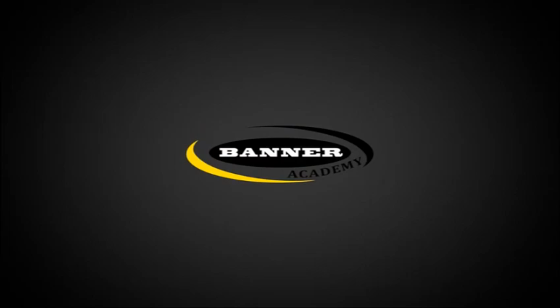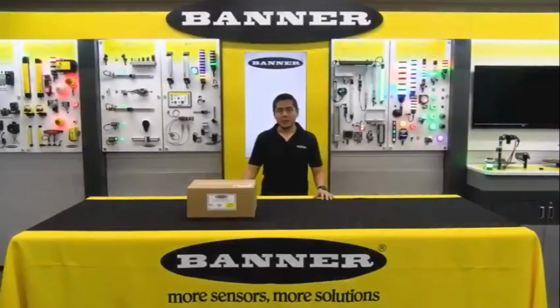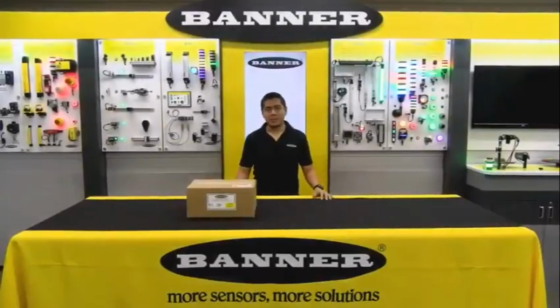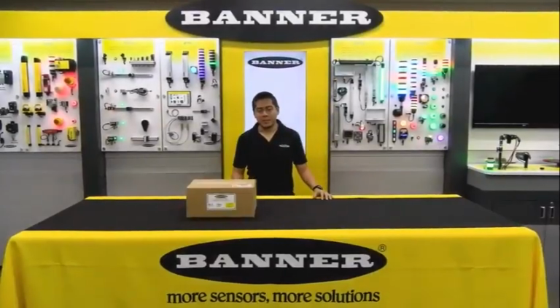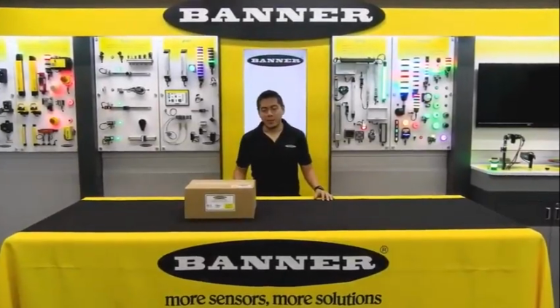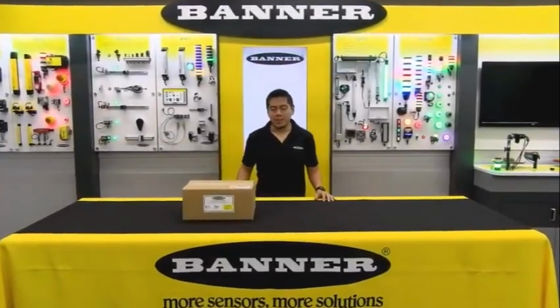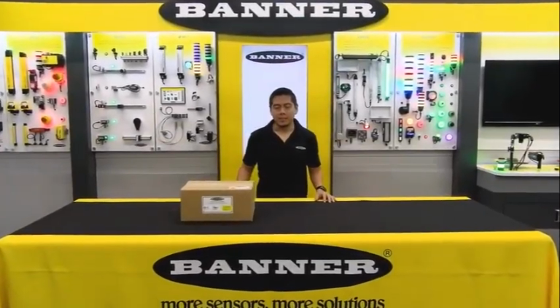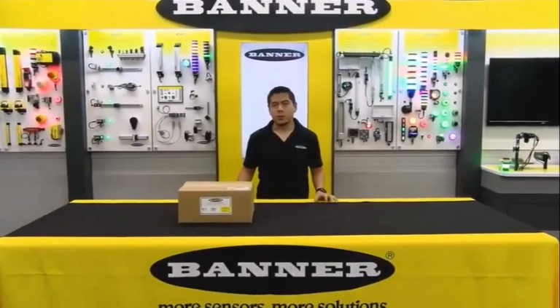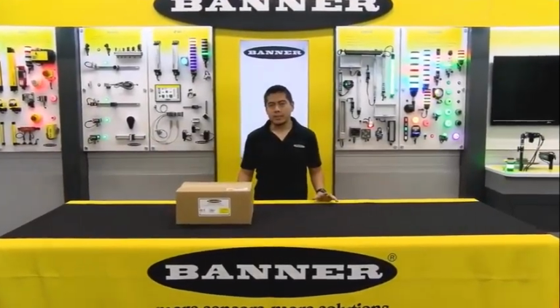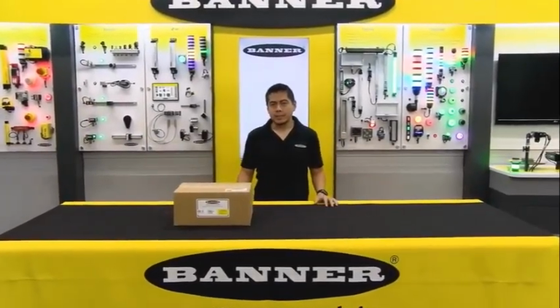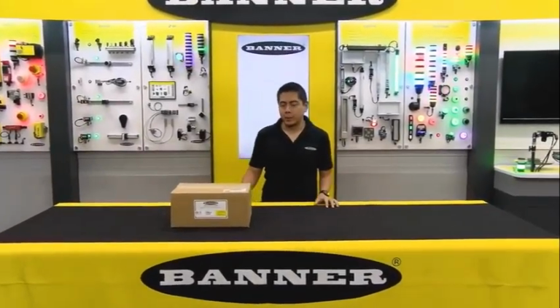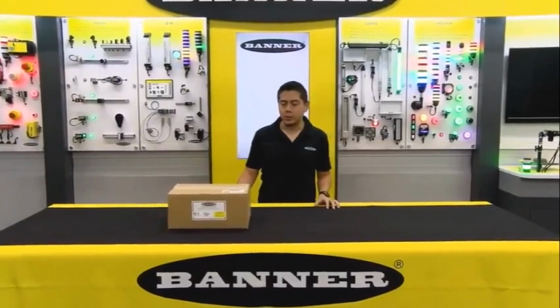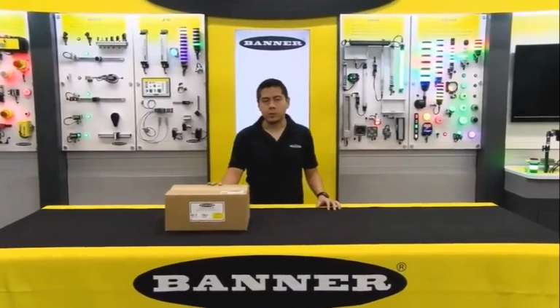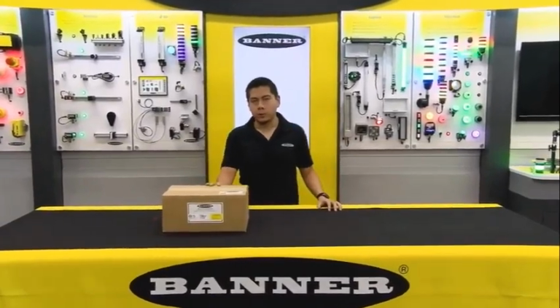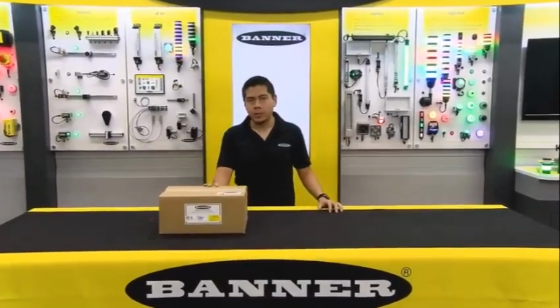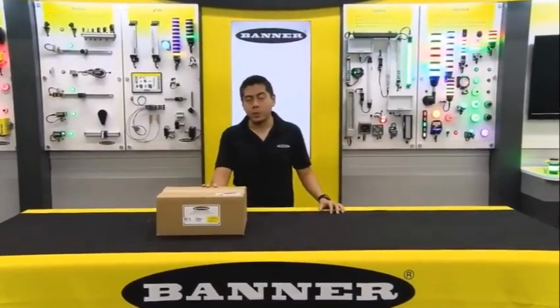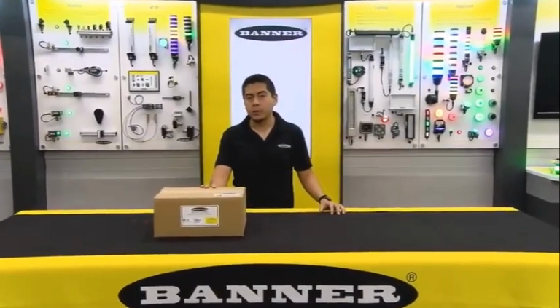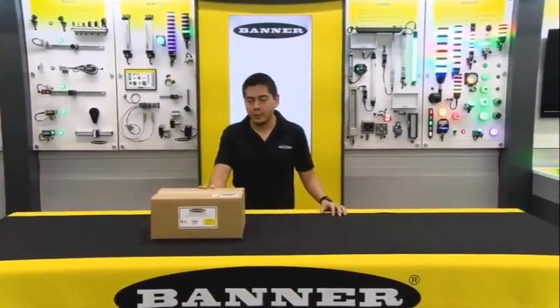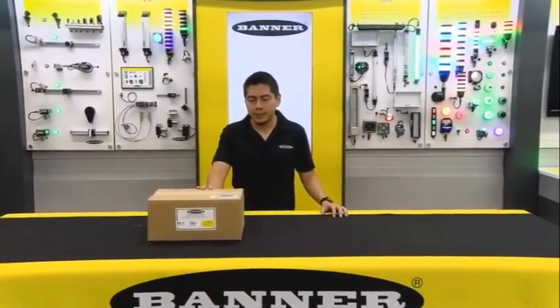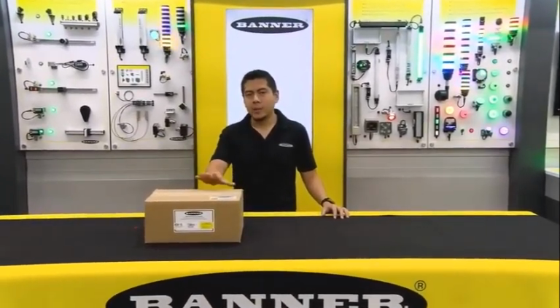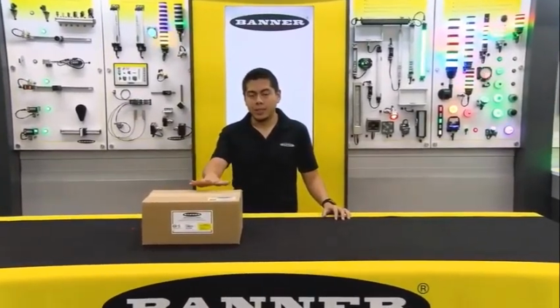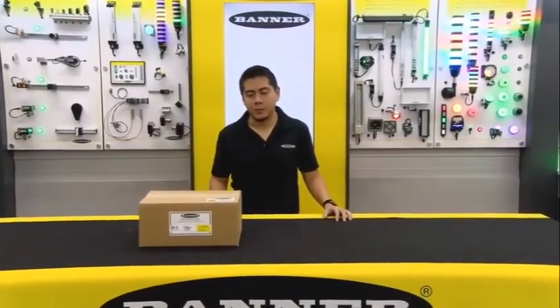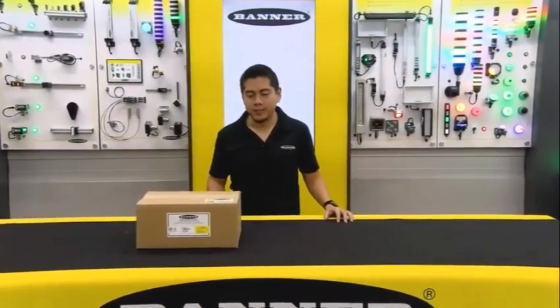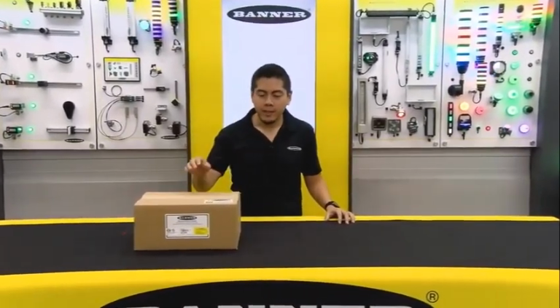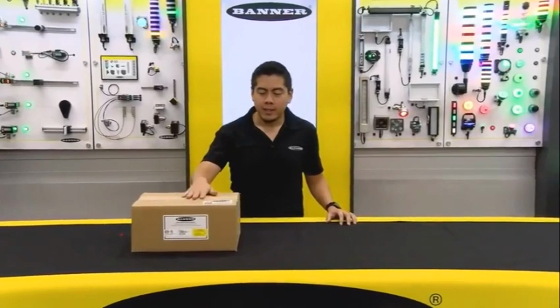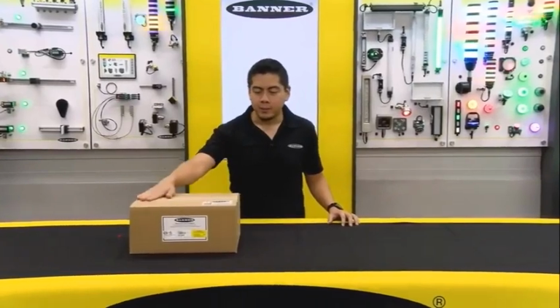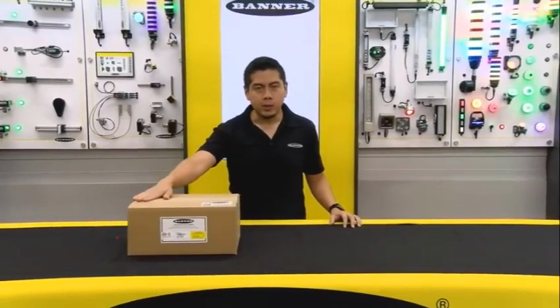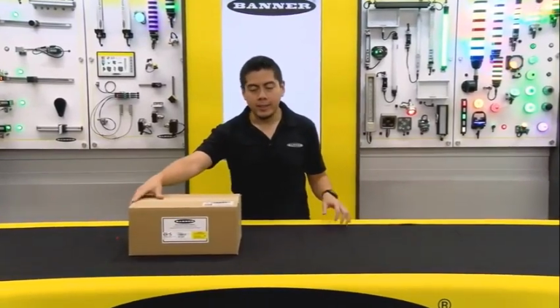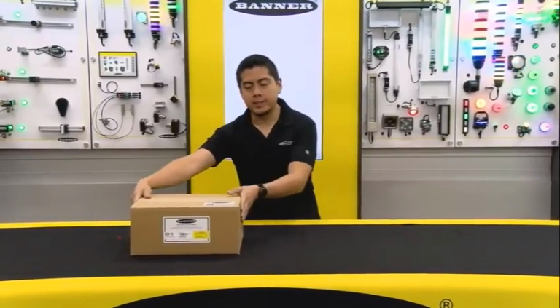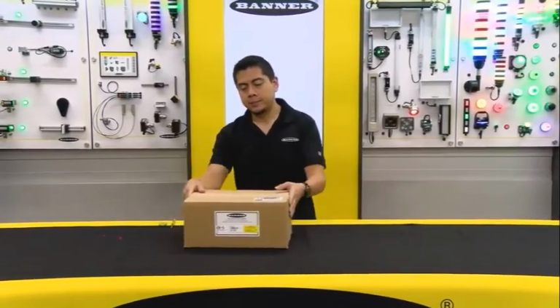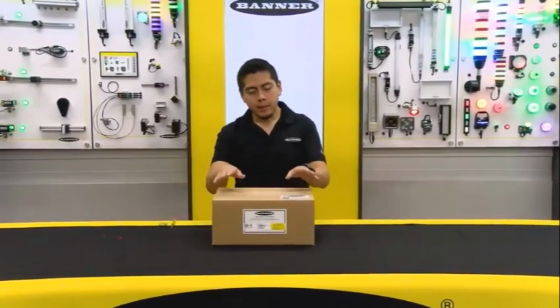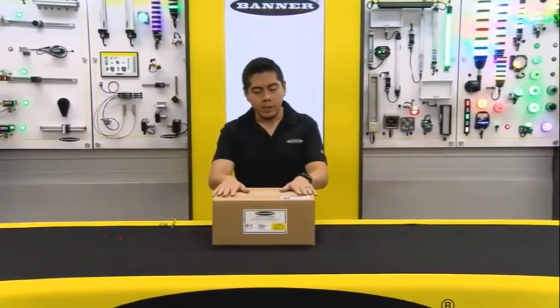Hey everyone, today we're going to talk about Banner's latest industrial wireless kit — Banner's new Production Performance Monitoring, or PPM, kit. We're going to do a little unboxing on this.